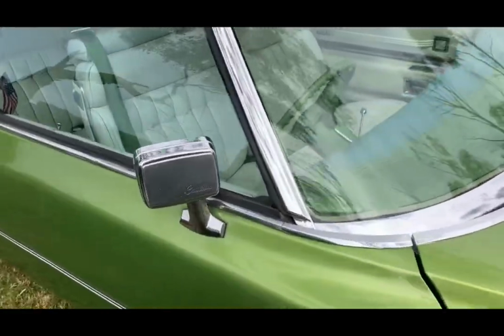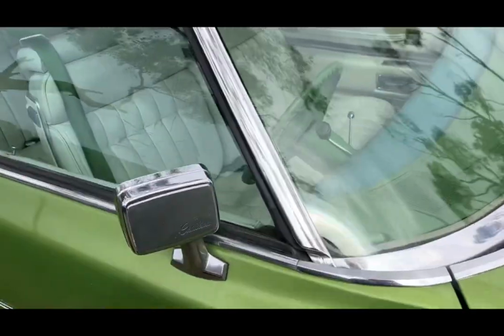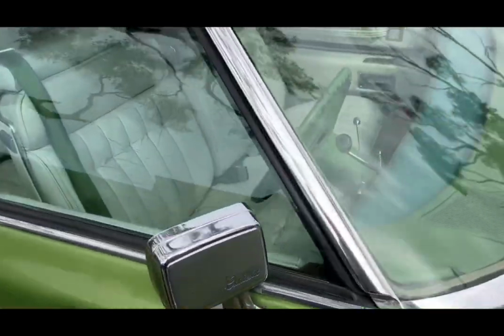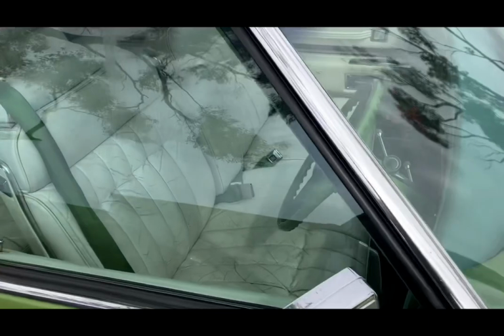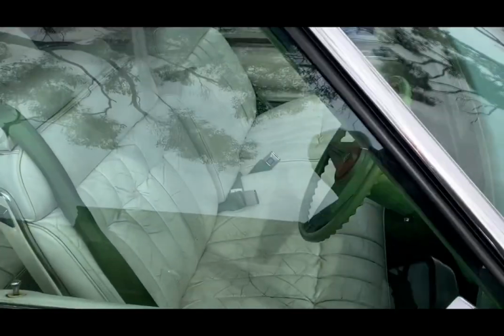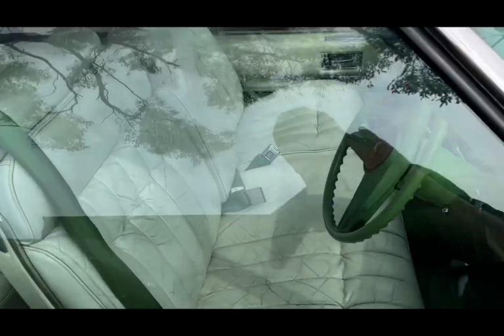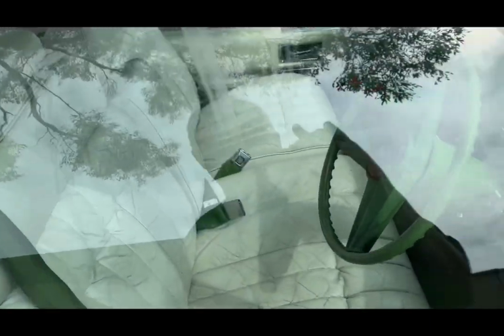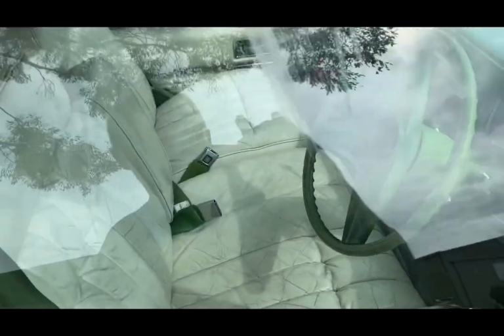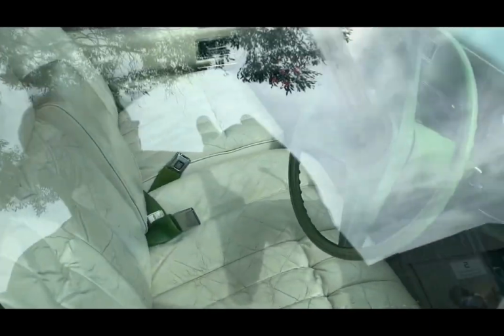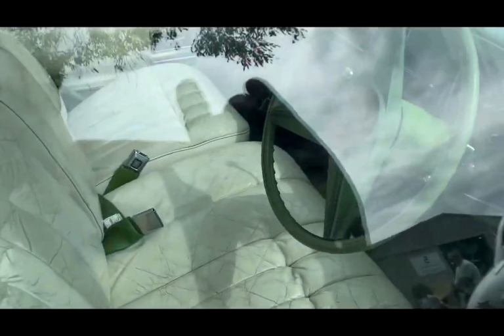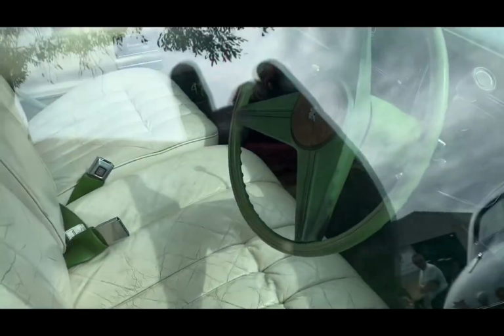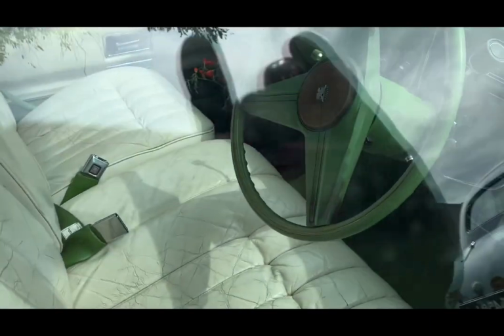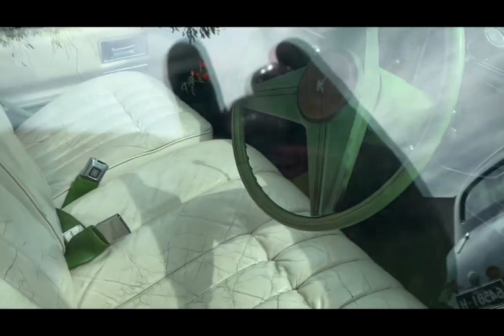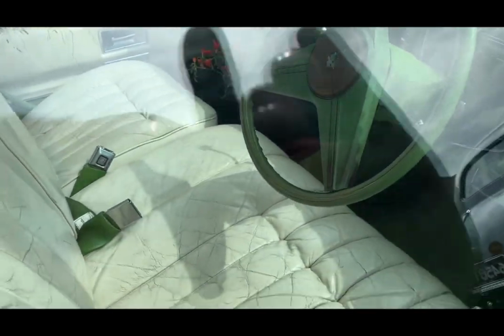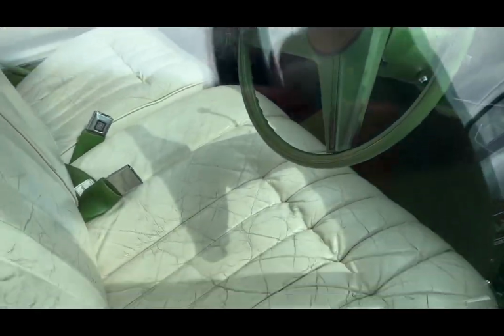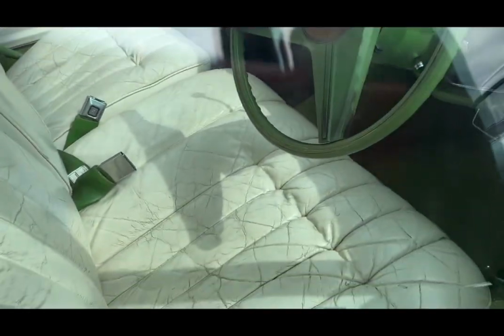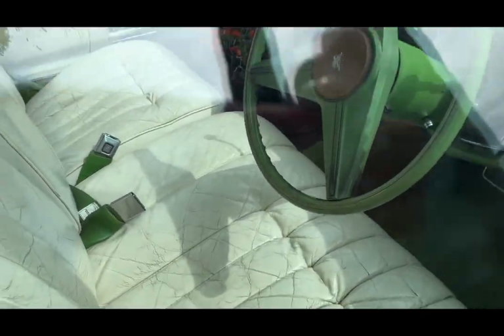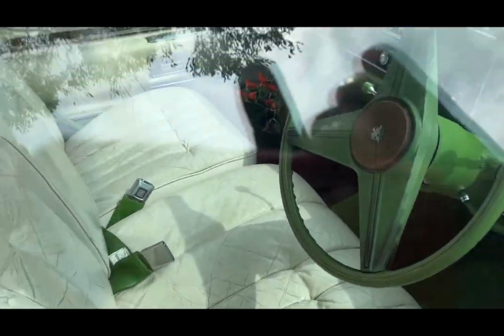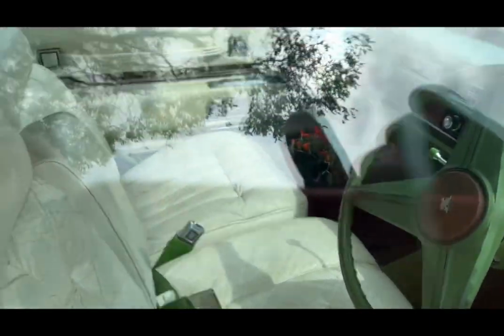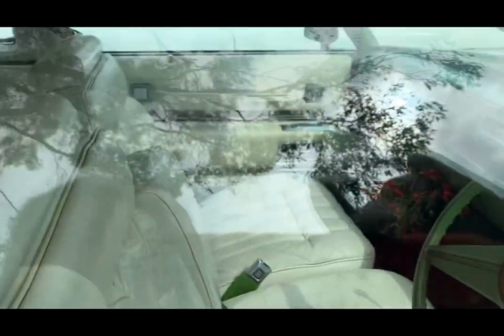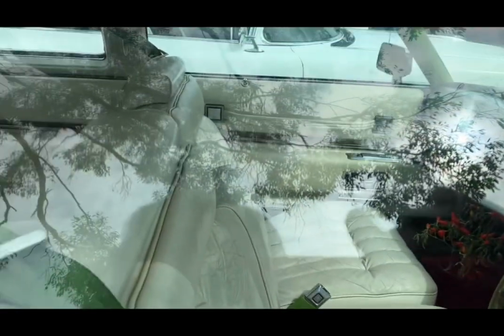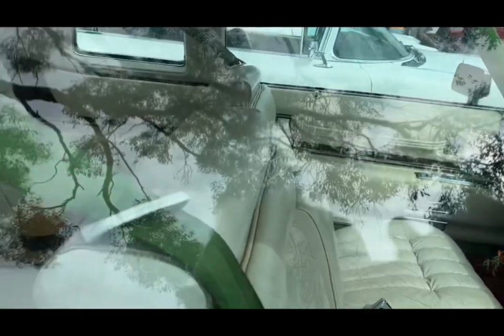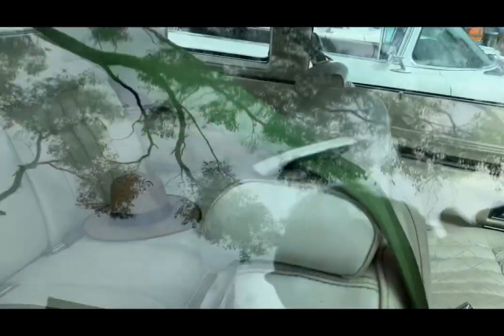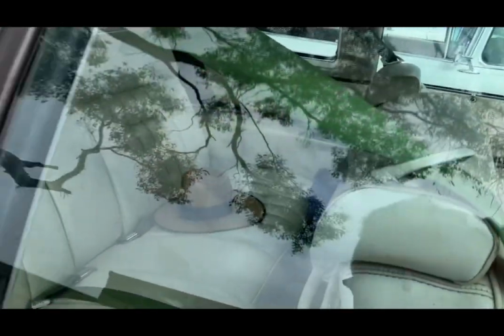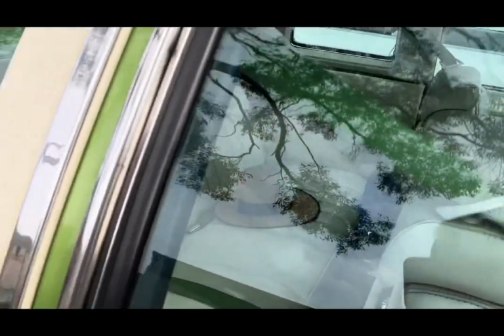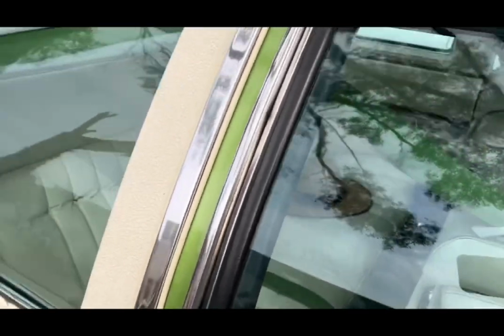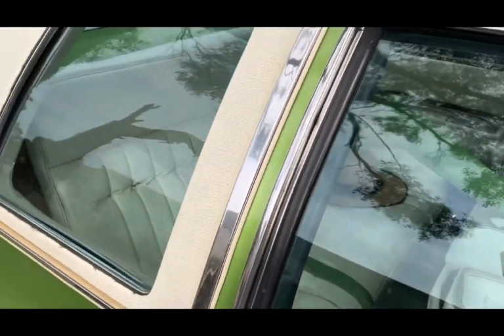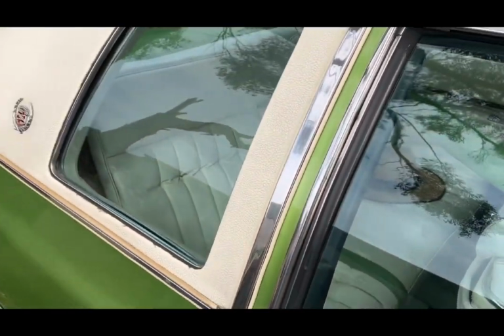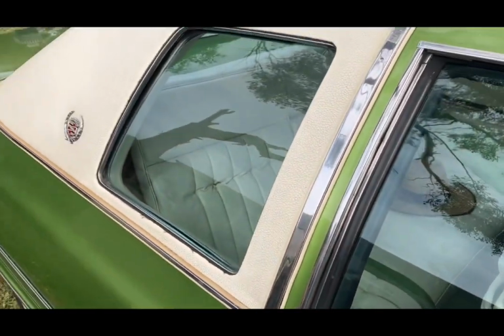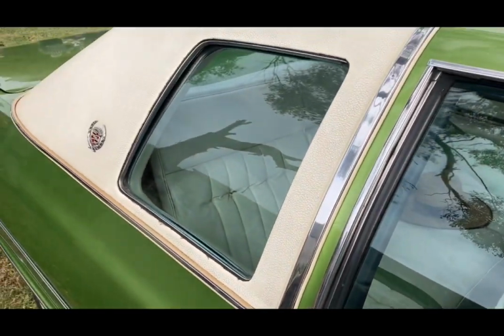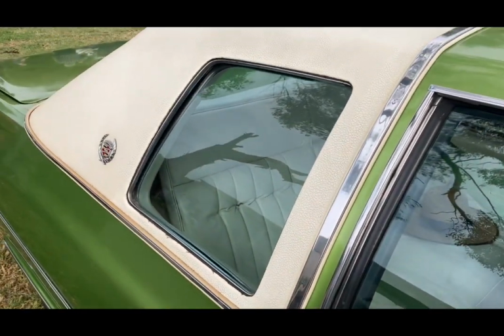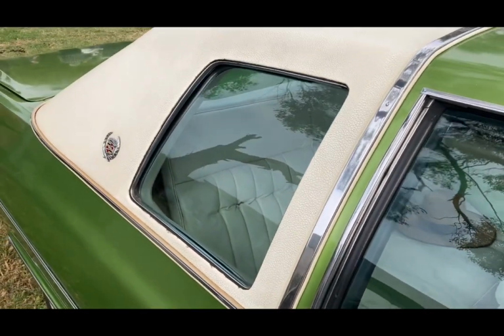I love it — it's got the green dashboard, the green steering wheel, and a giant big opera window.